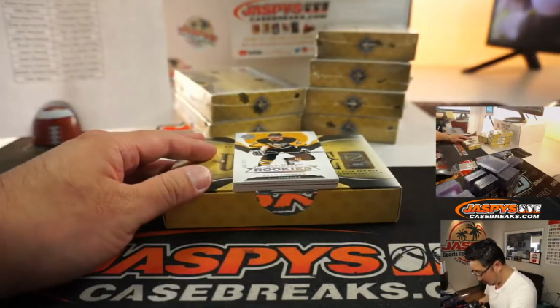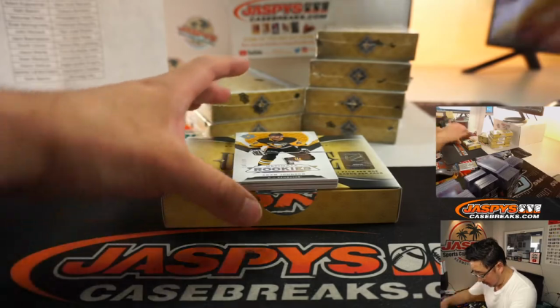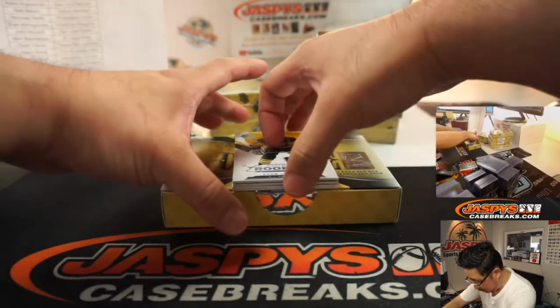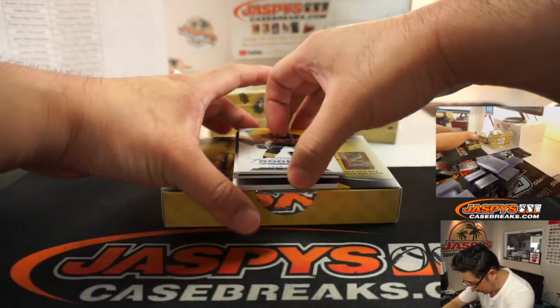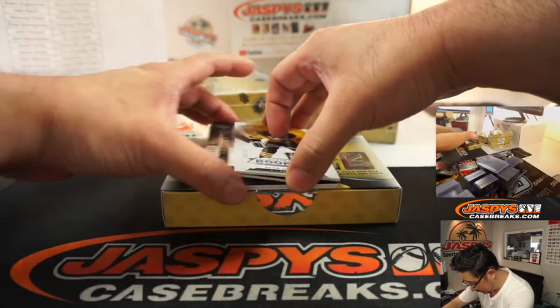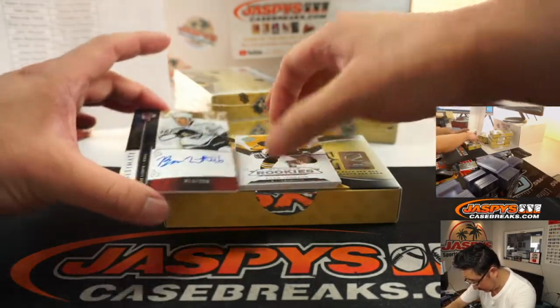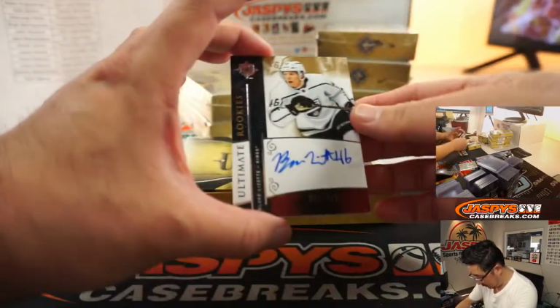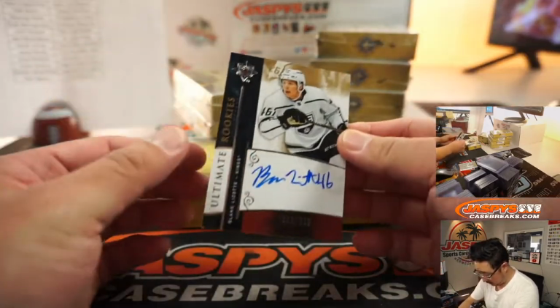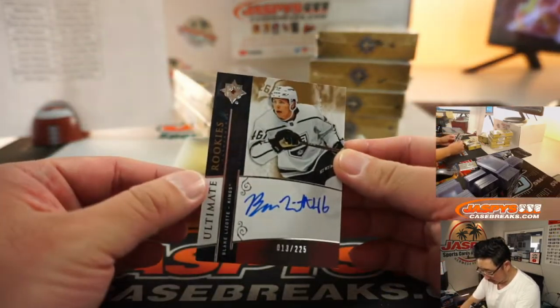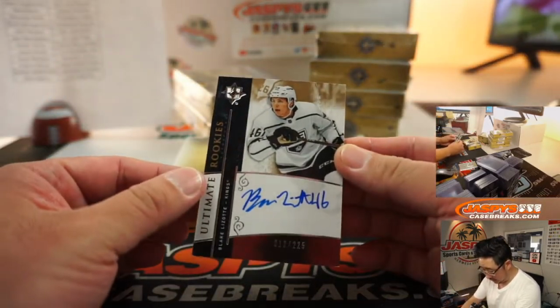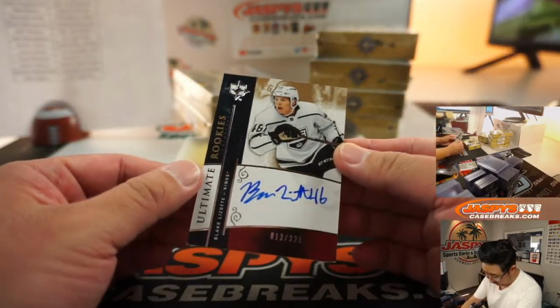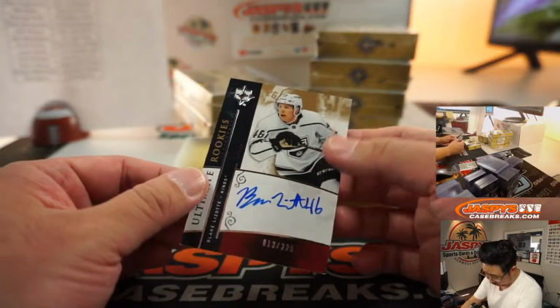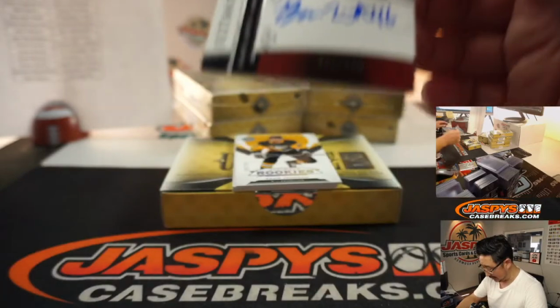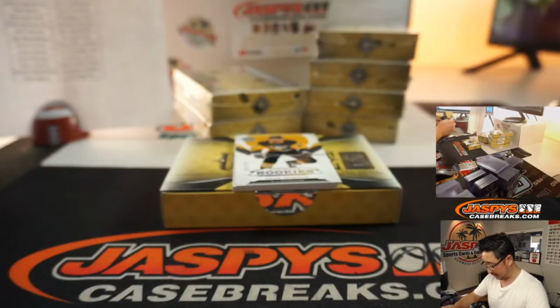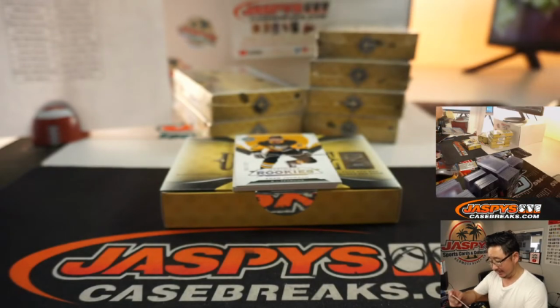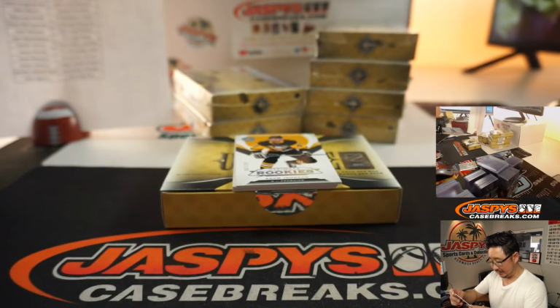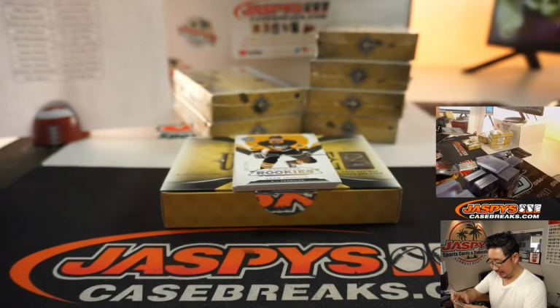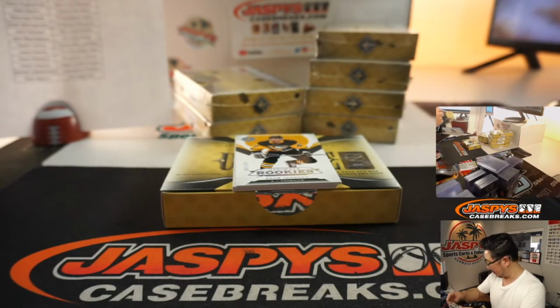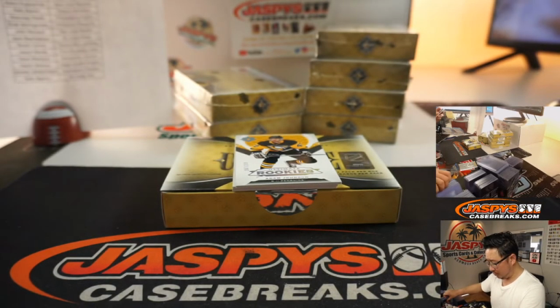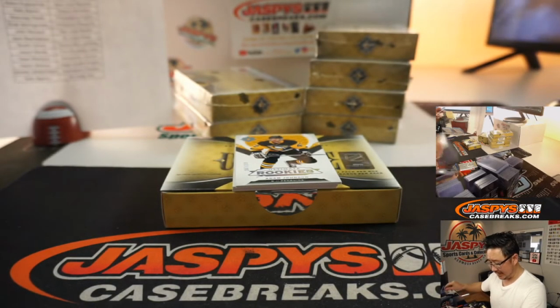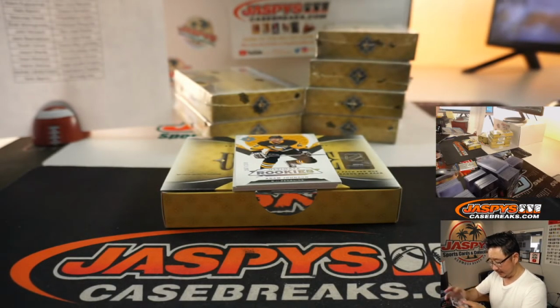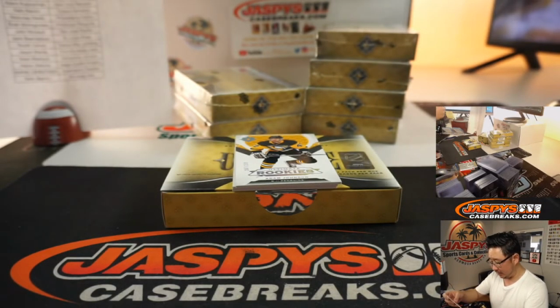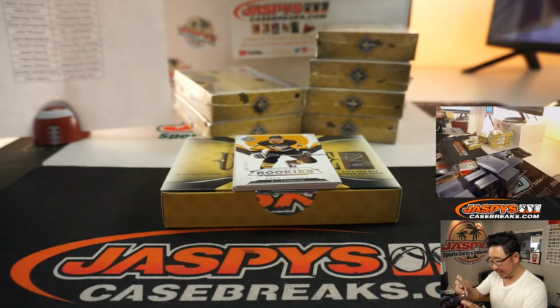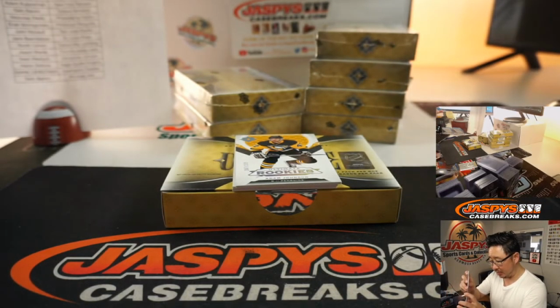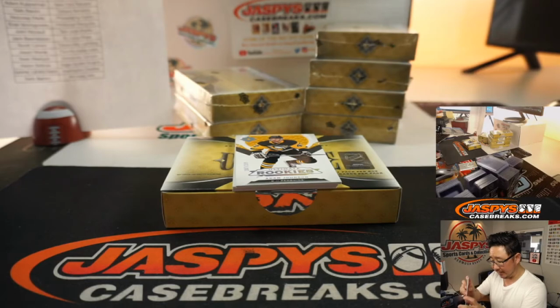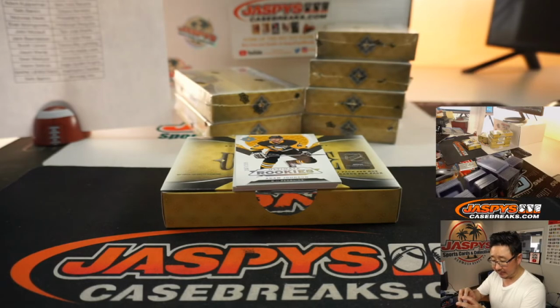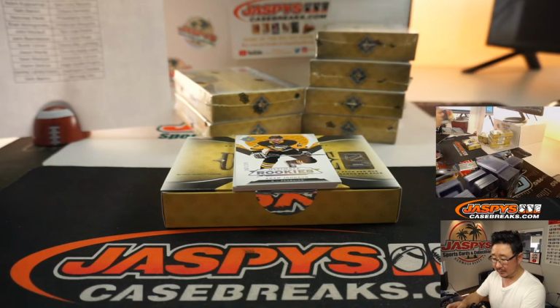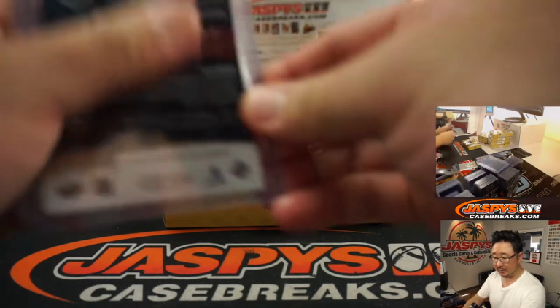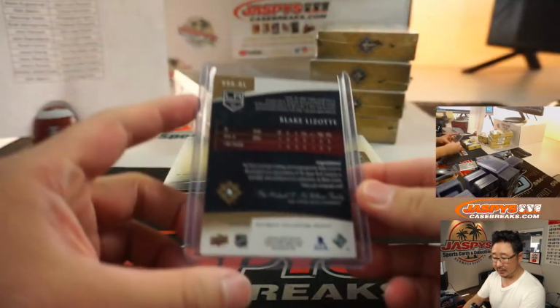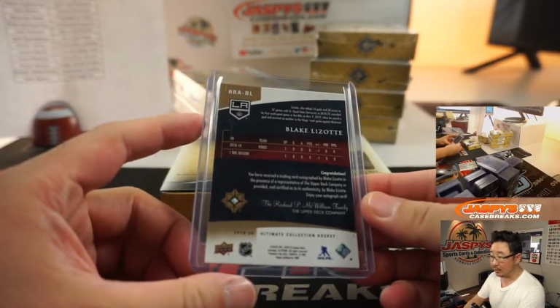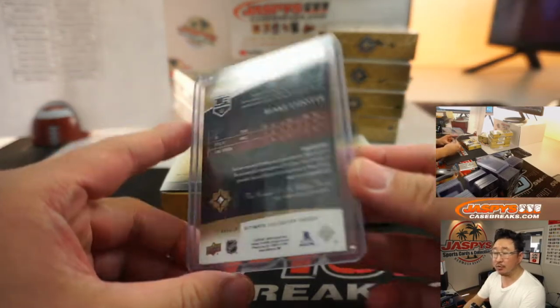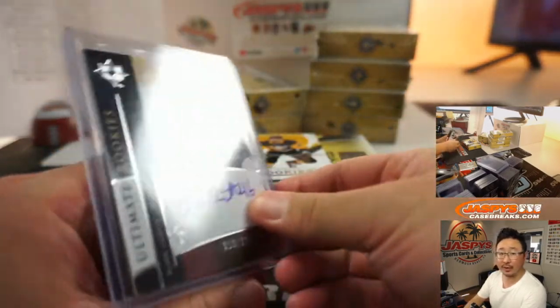Alright, Adam Johnson on top. And we've got Ultimate Rookies — Blake Lizotte? Lizotte? 13 out of 225. Josh Pruce with the Kings.